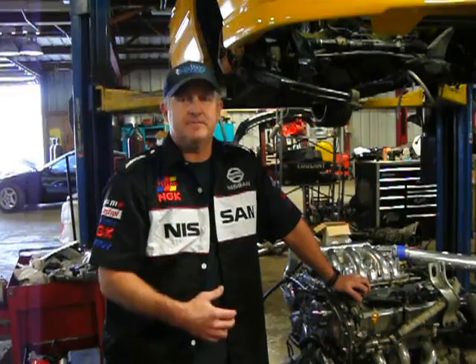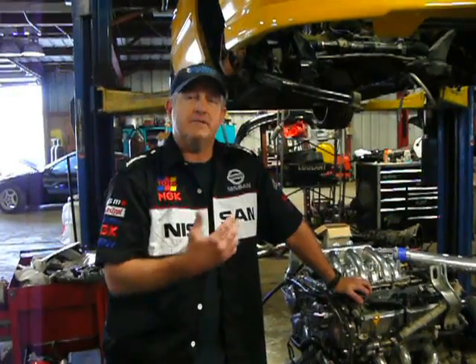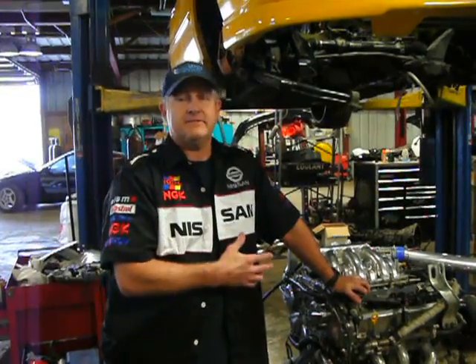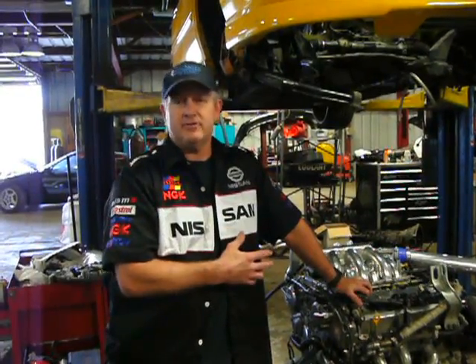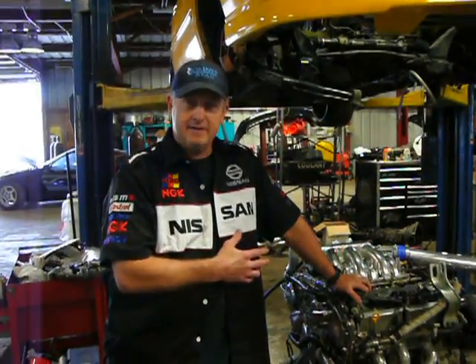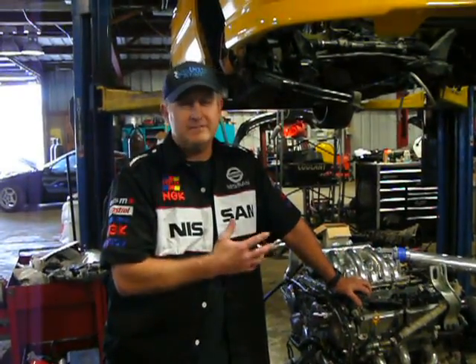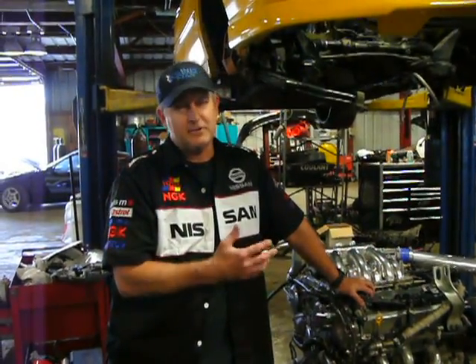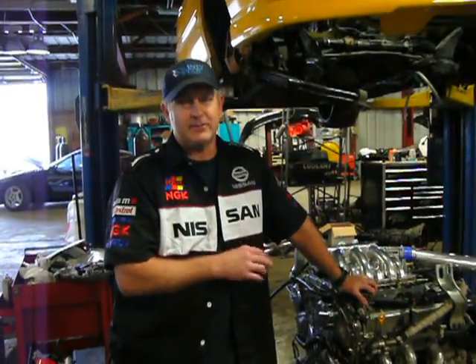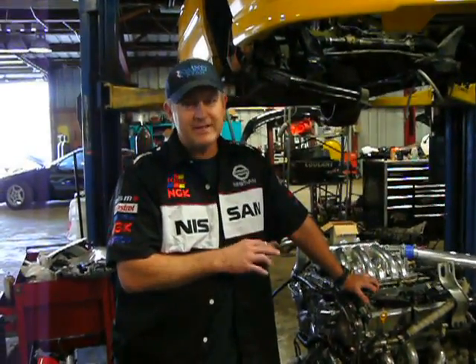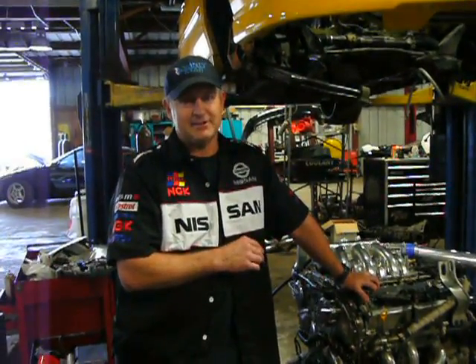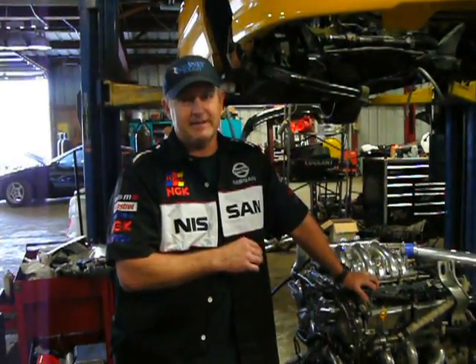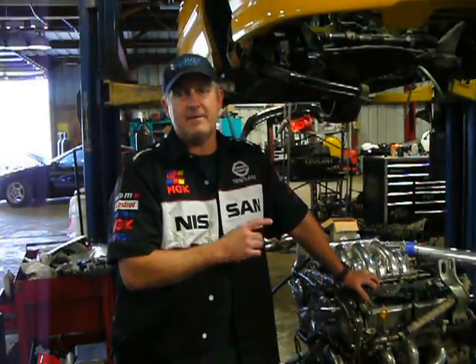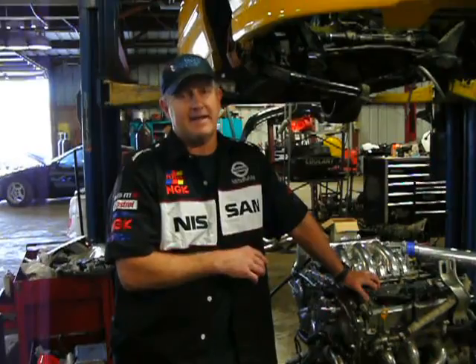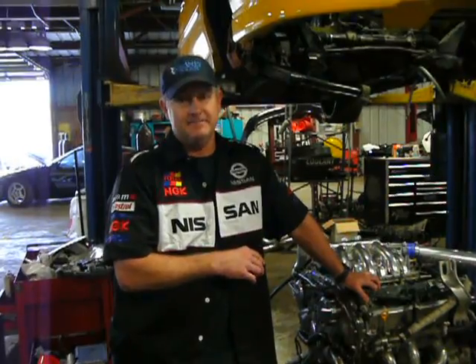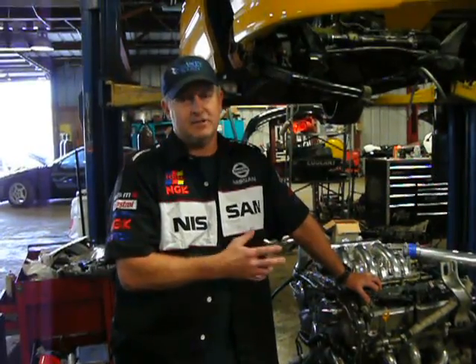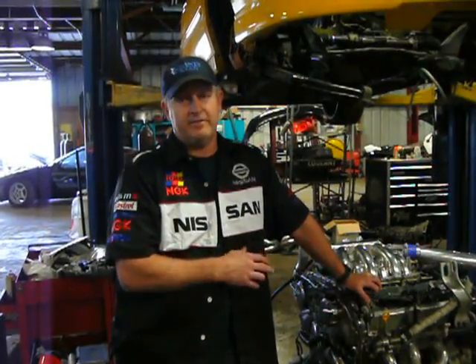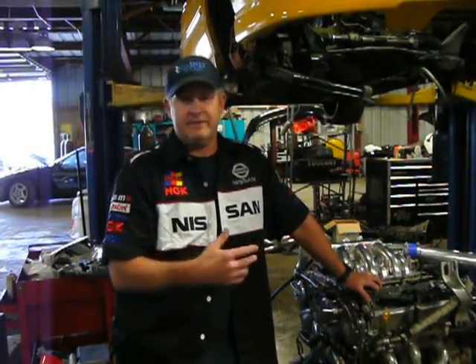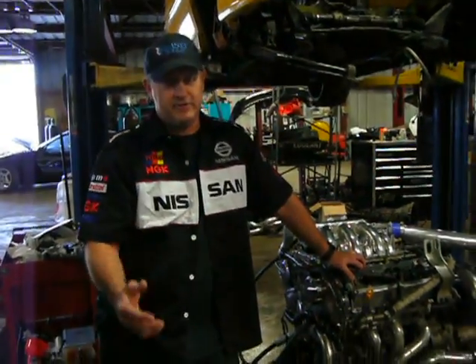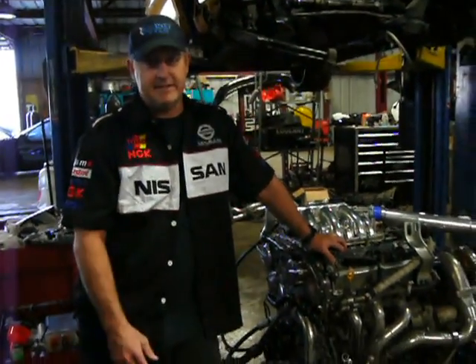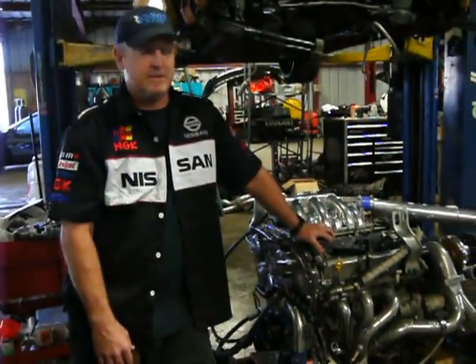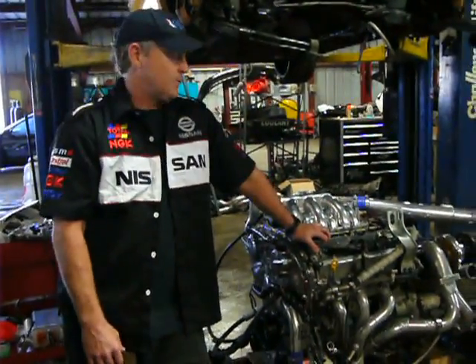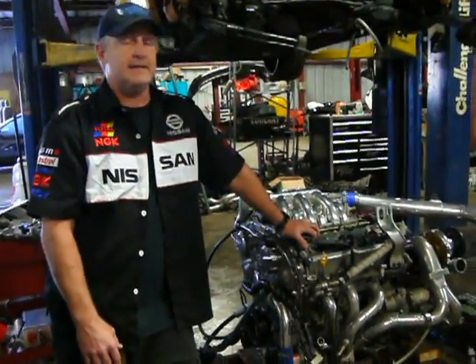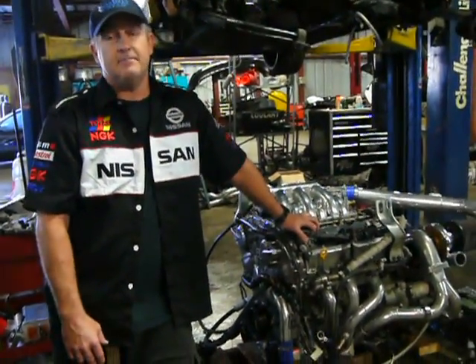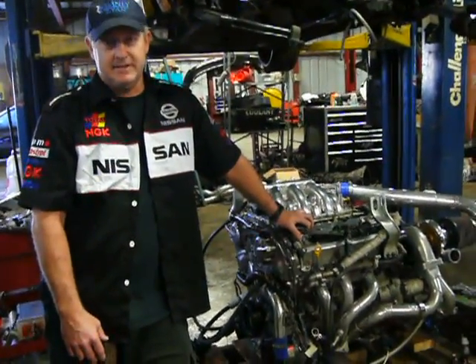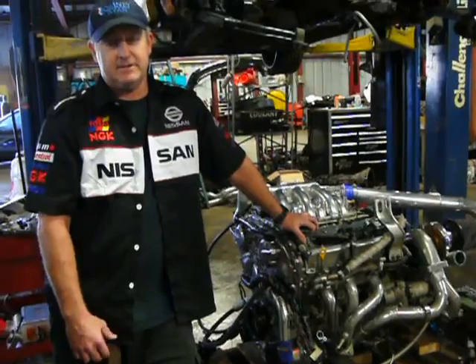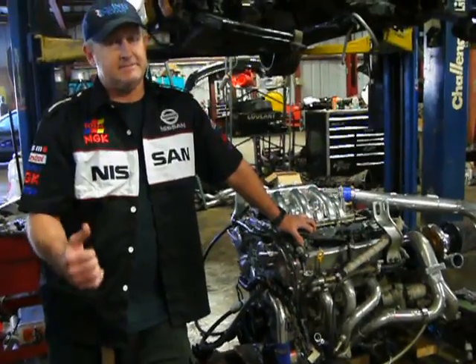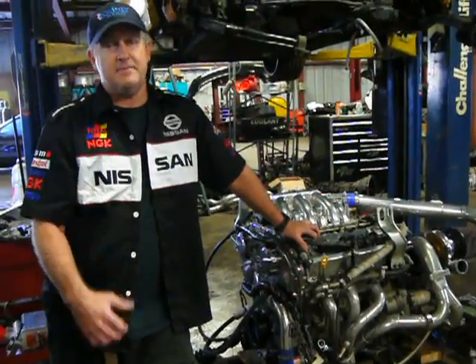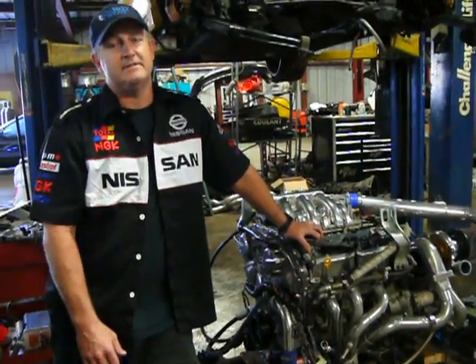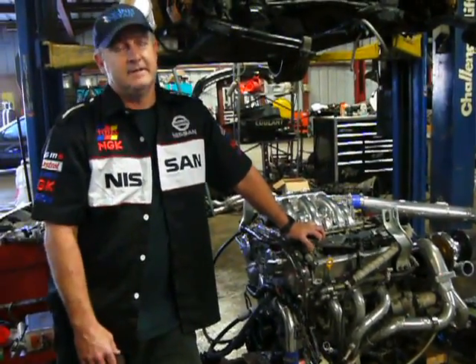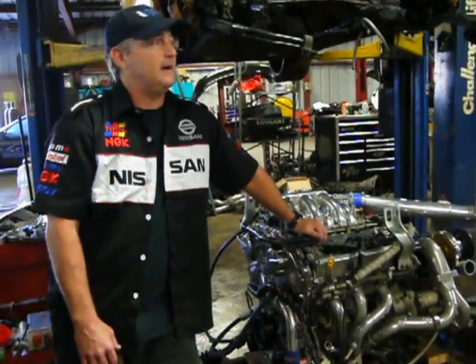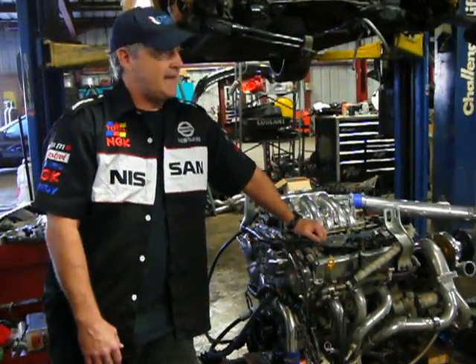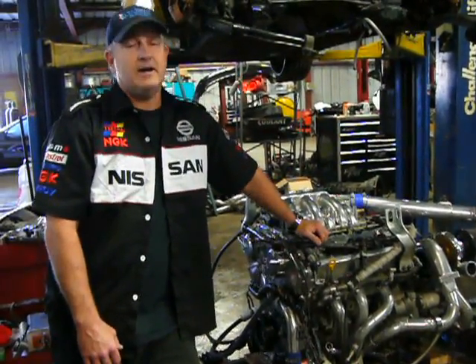We've got a basic VQ35 — well, not so basic. We tweaked it just a little bit. It came out of a Maxima; it's a 3.5 VQ35DE. We went ahead and built it, so it's got TP pistons and Scat rods.